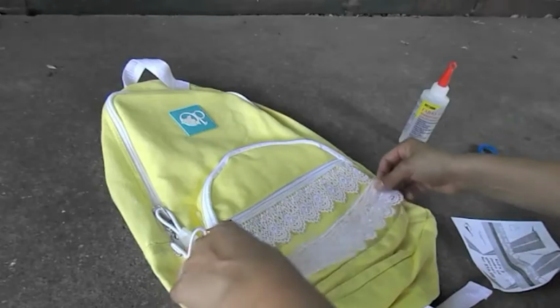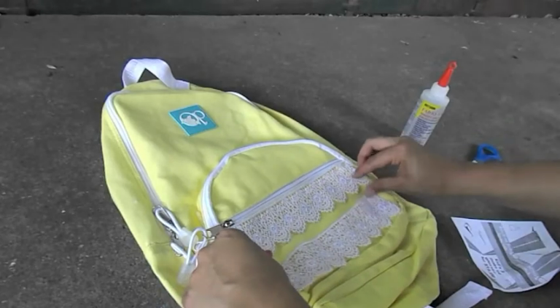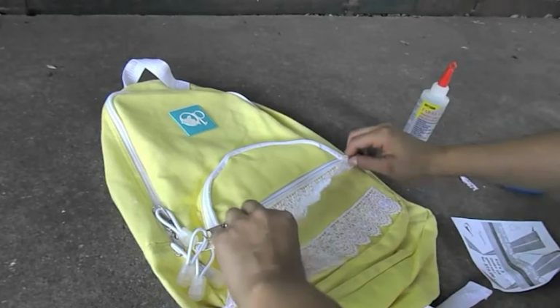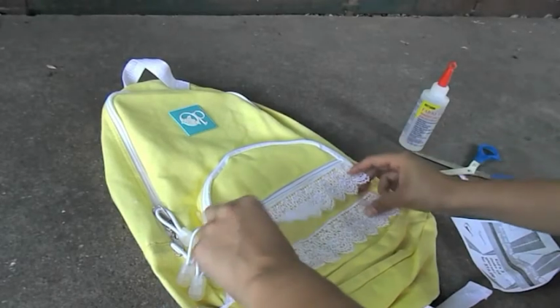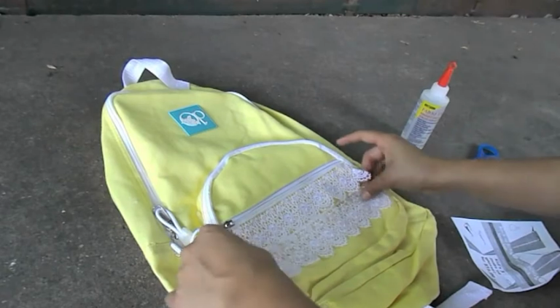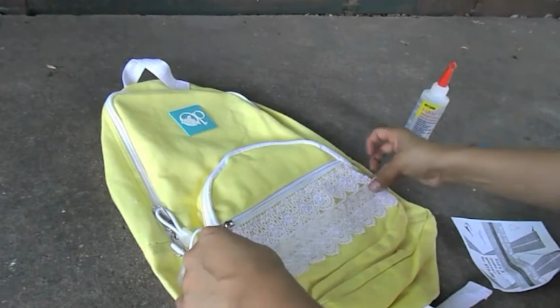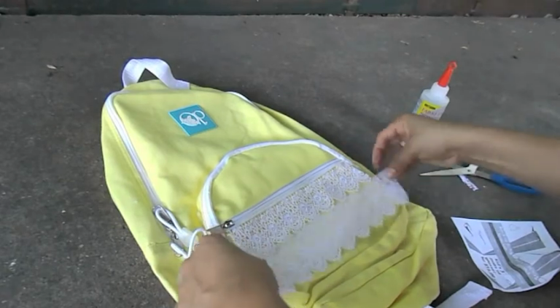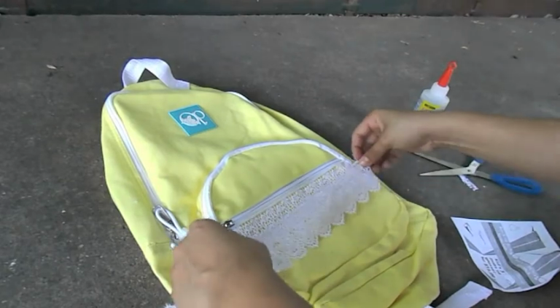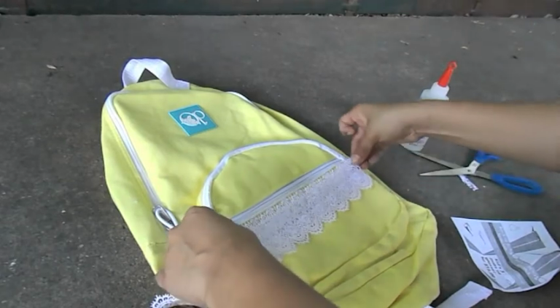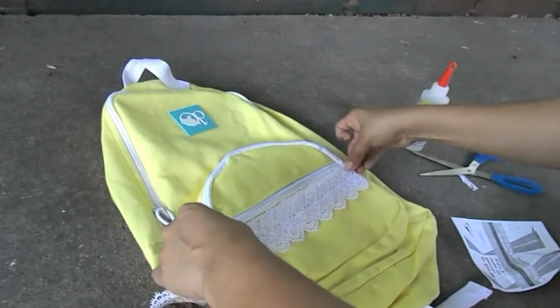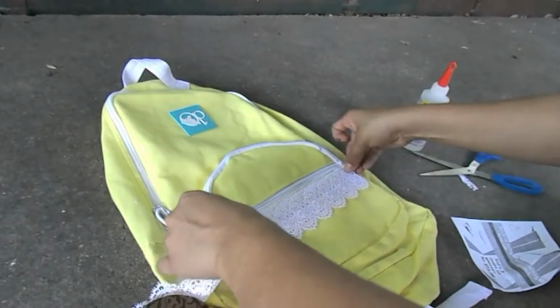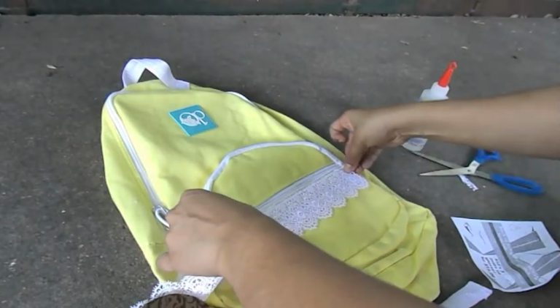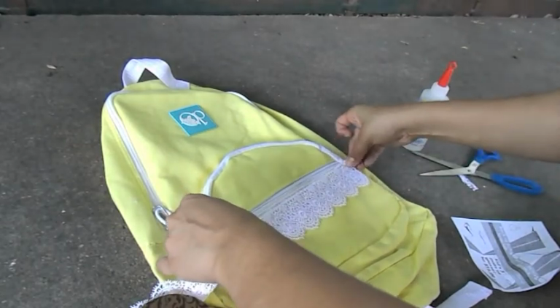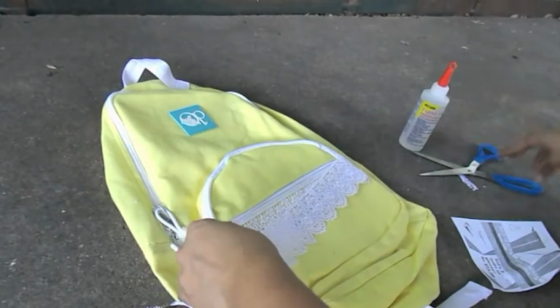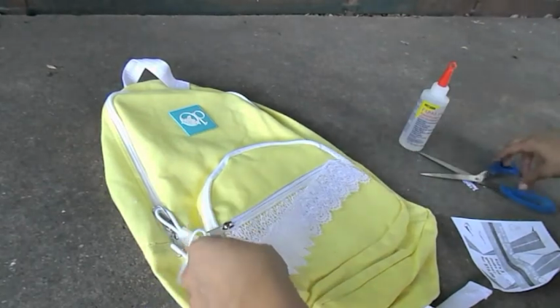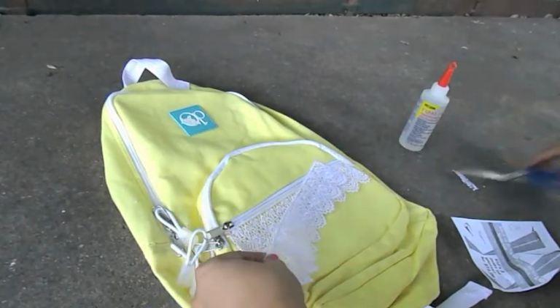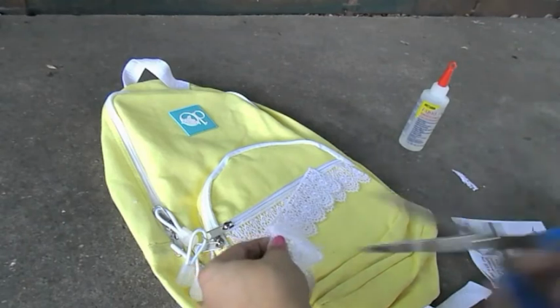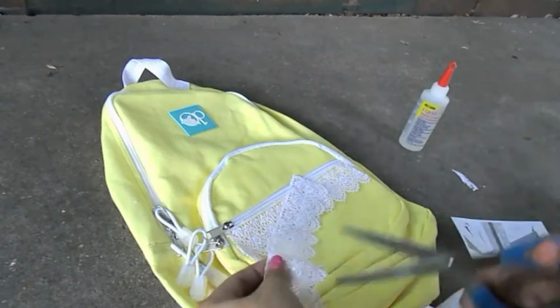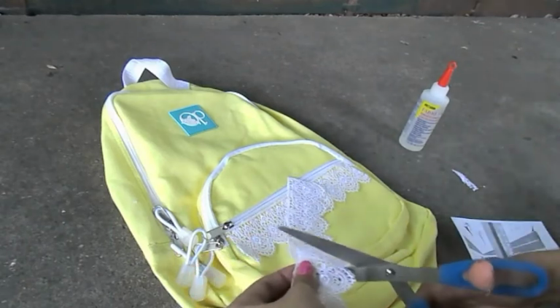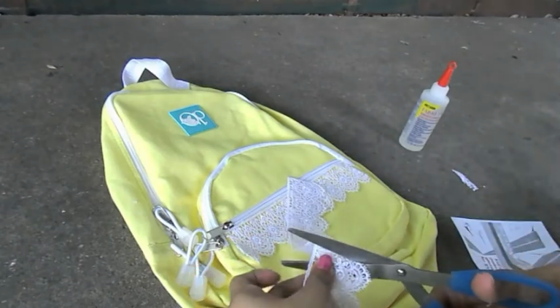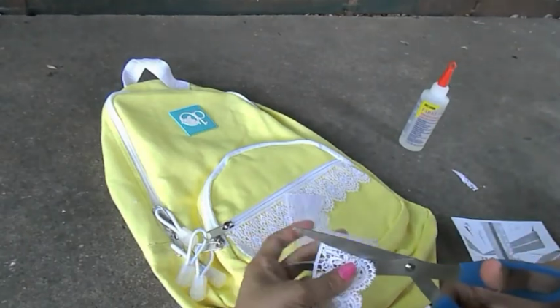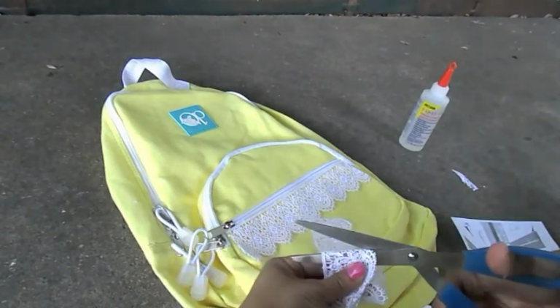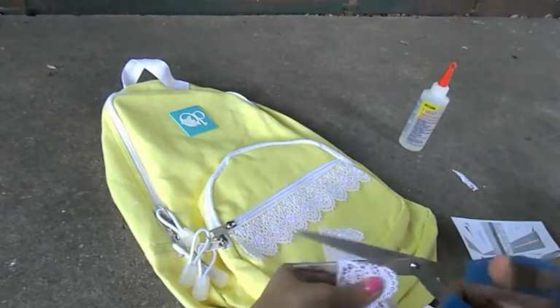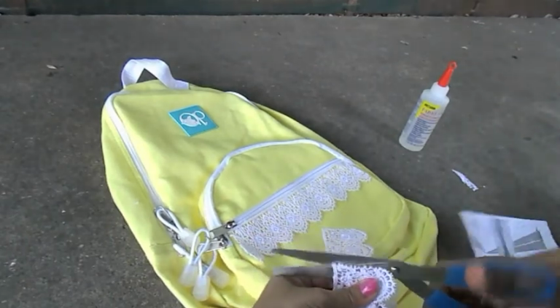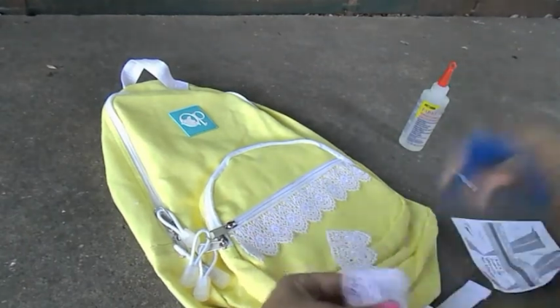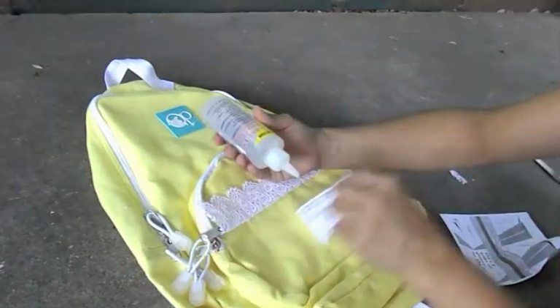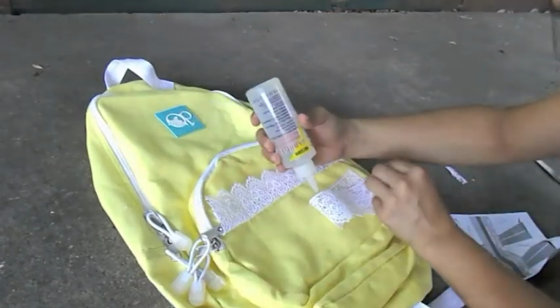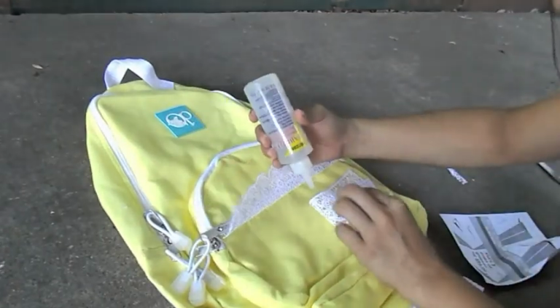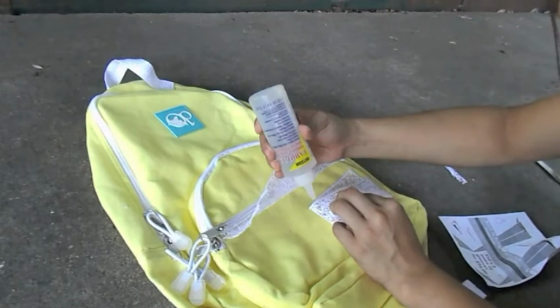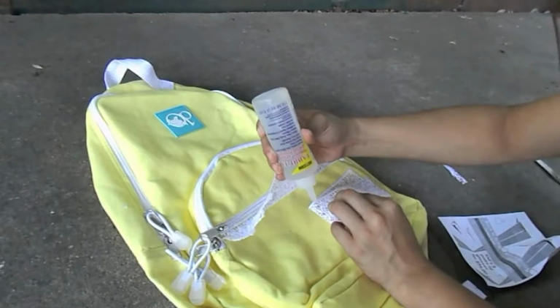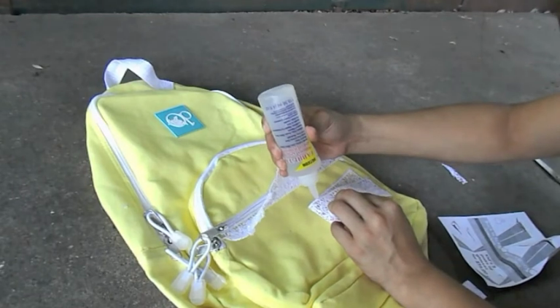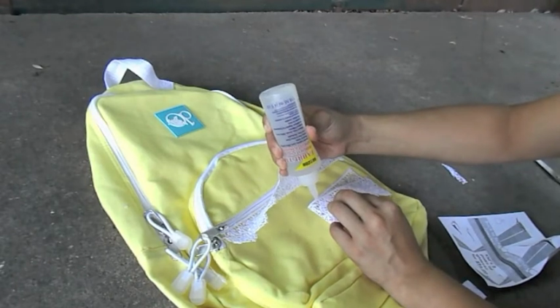The last step I would recommend is to cut some more lace and glue it on so you can have more than one row on your backpack, because in my opinion that looks prettier and gives more detail to your DIY backpack.